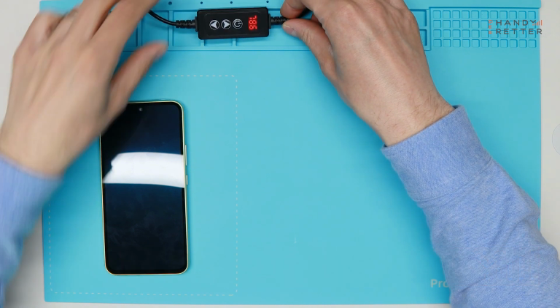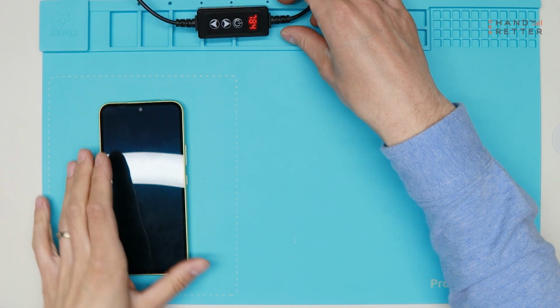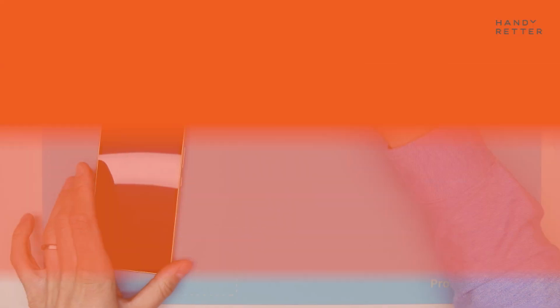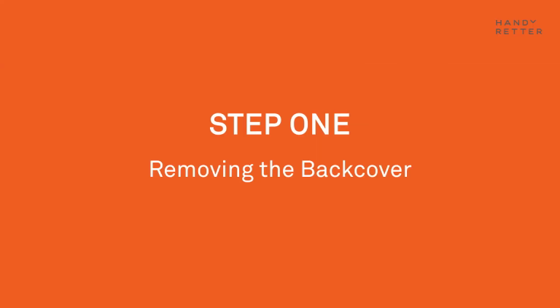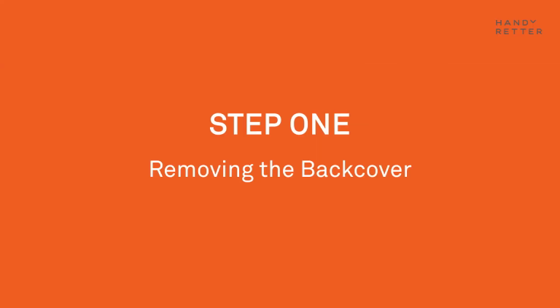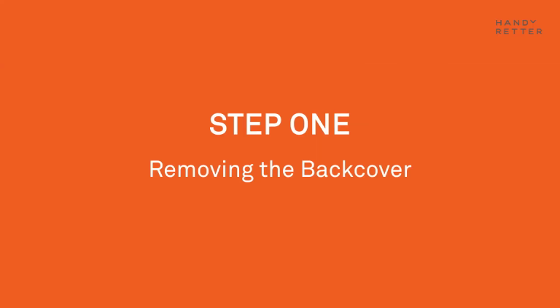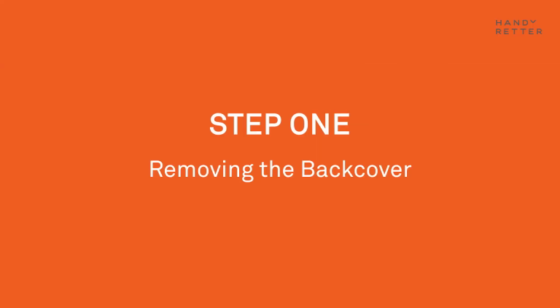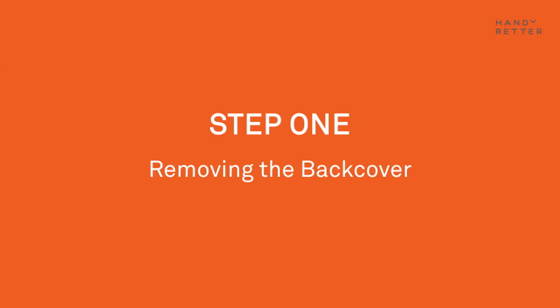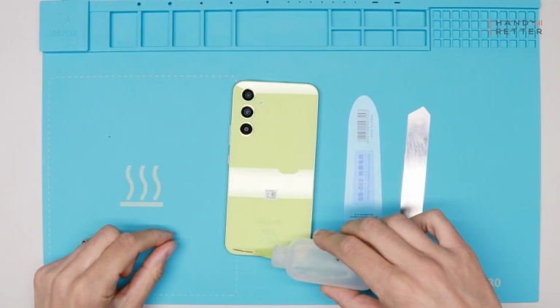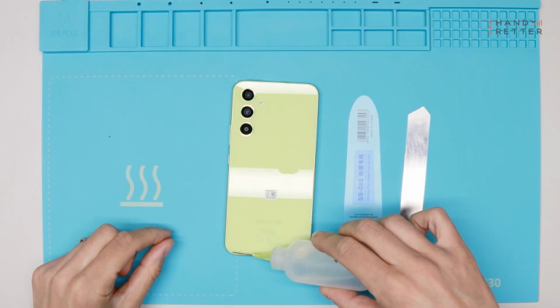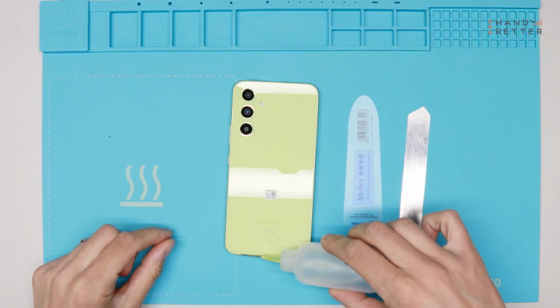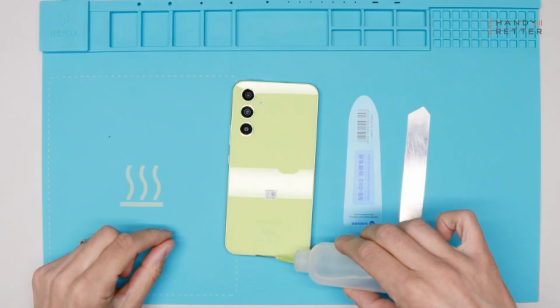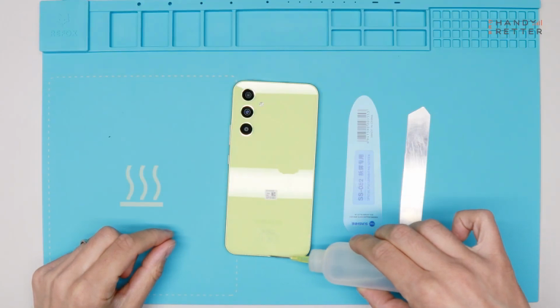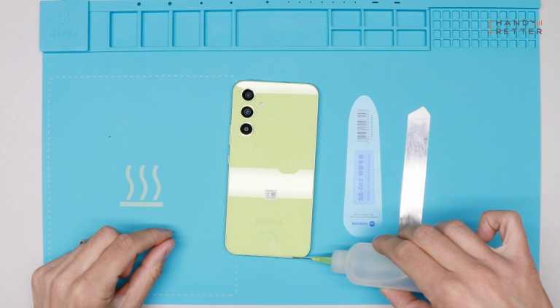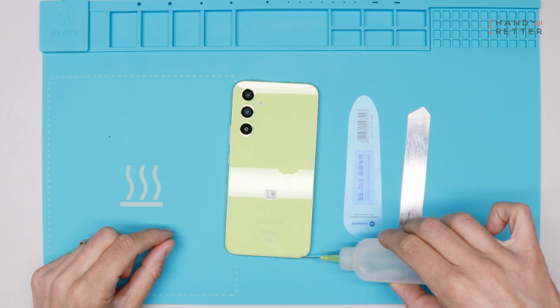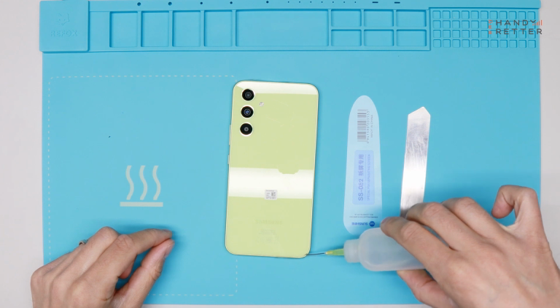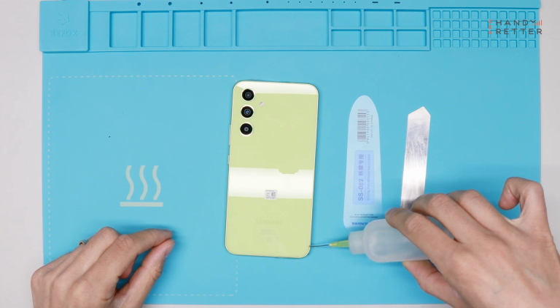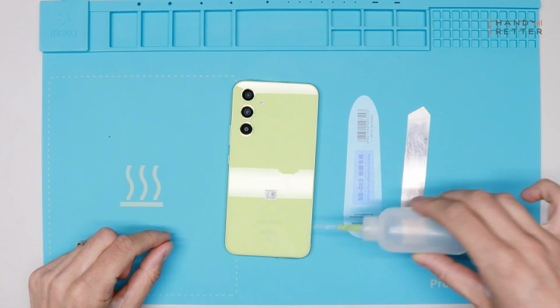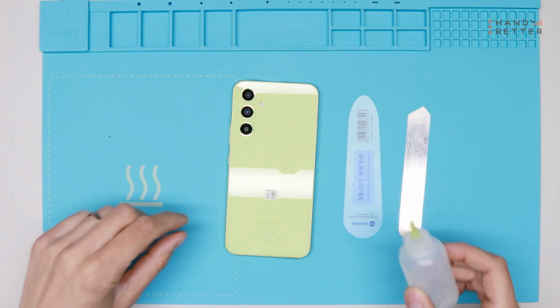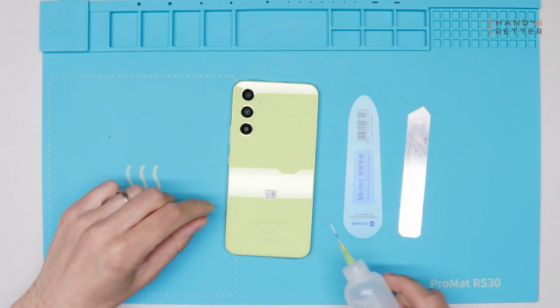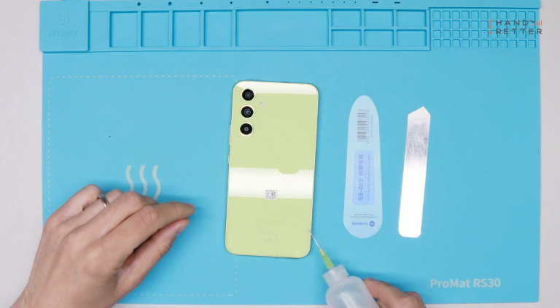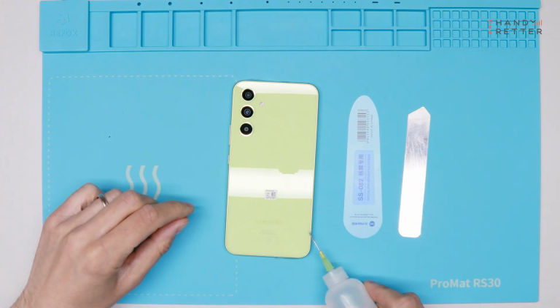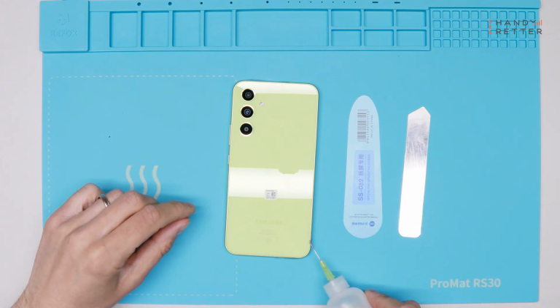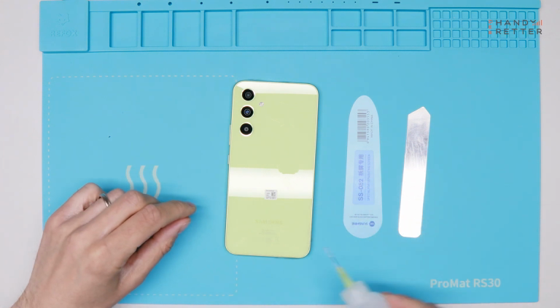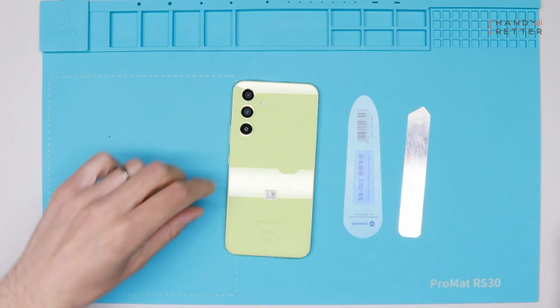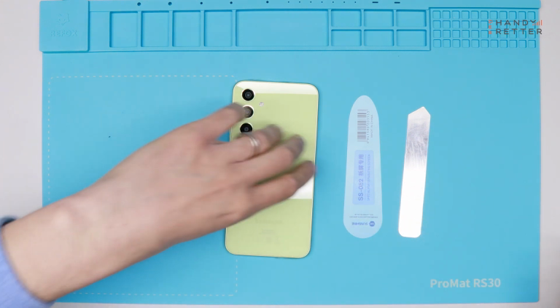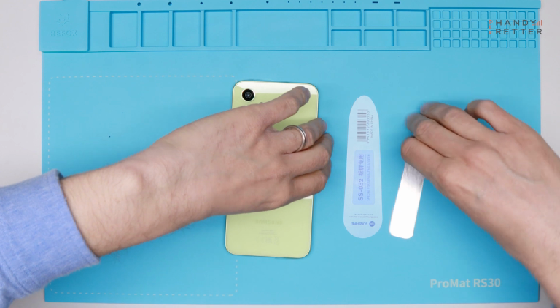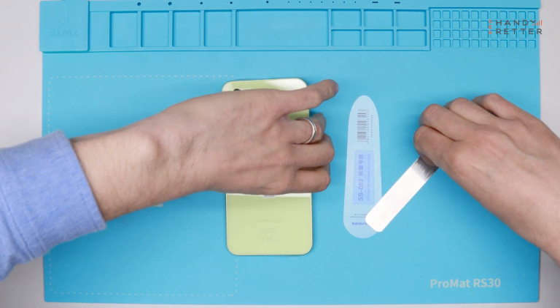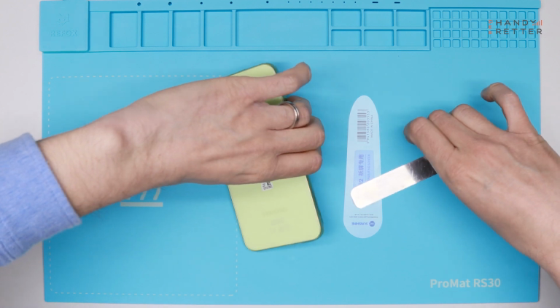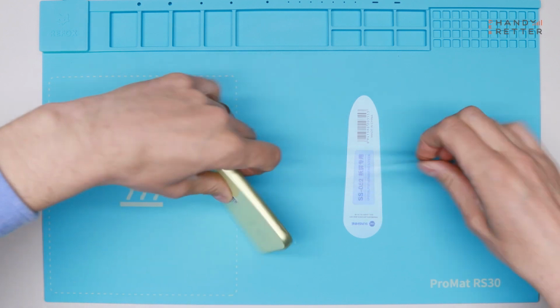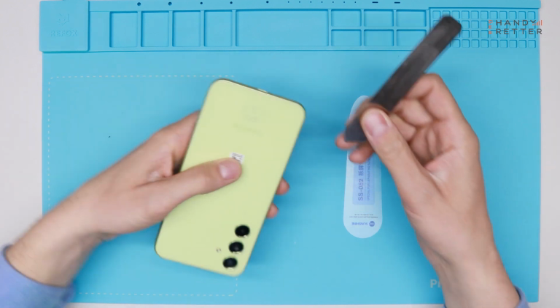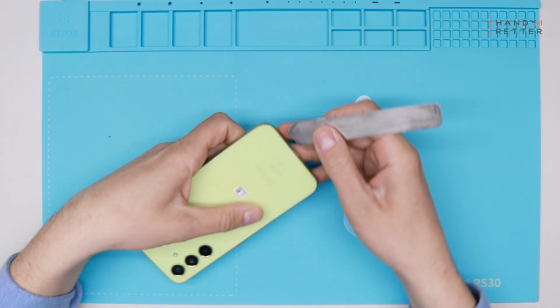We're using alcohol. I put some drops between the frame and the back cover, especially where I will enter with the metal piece.